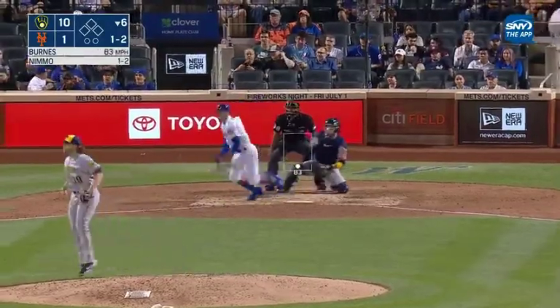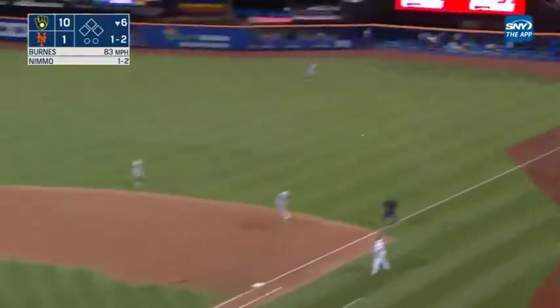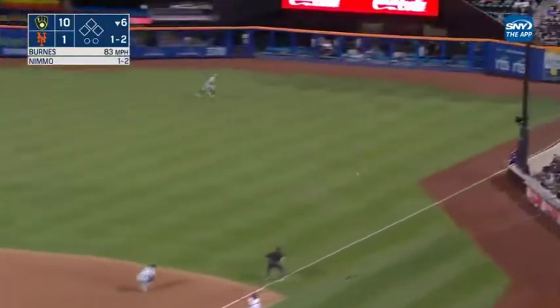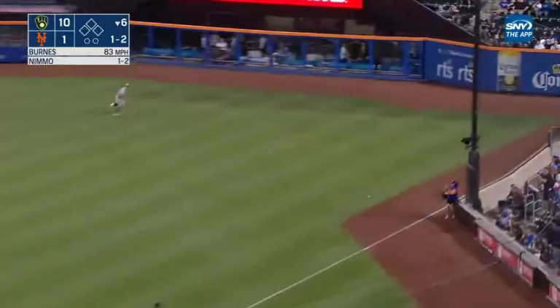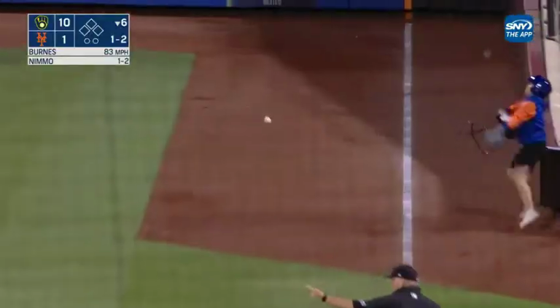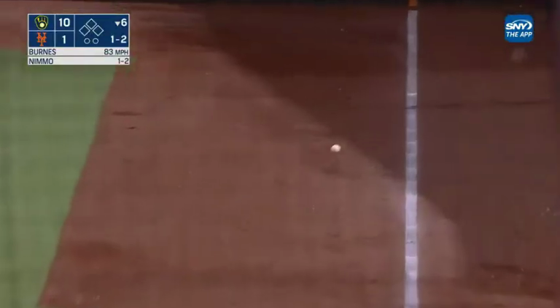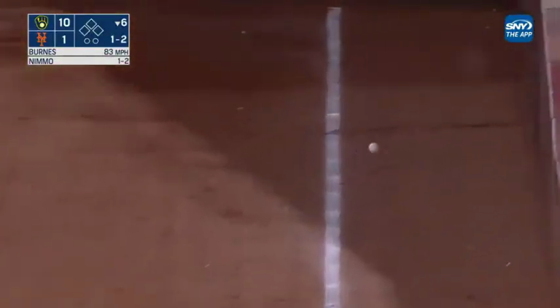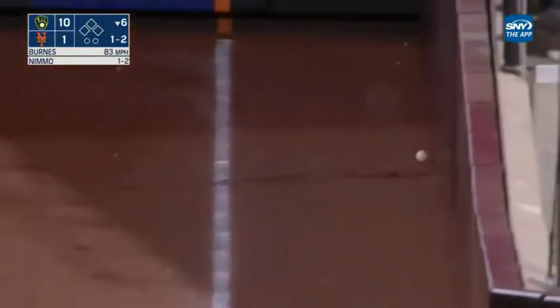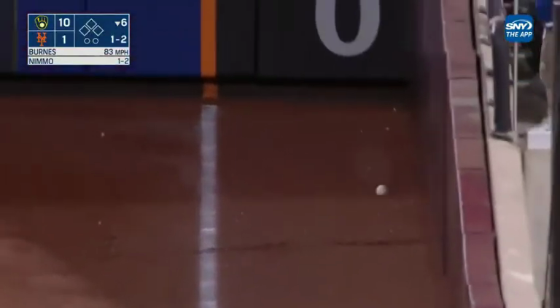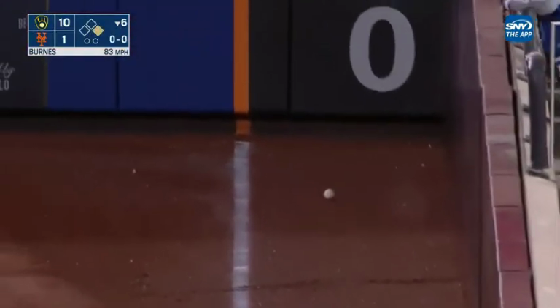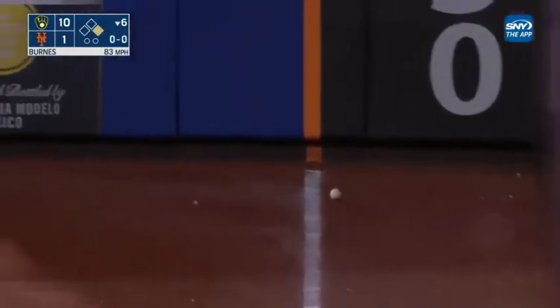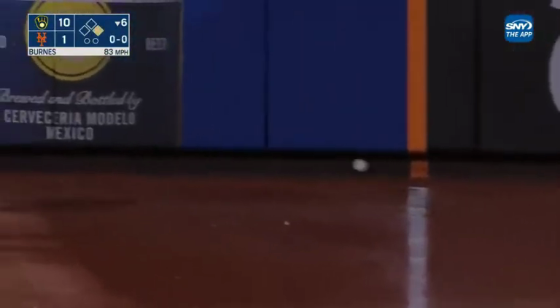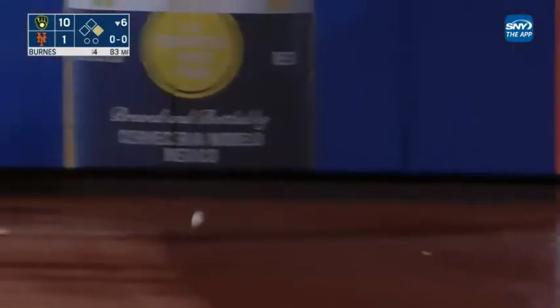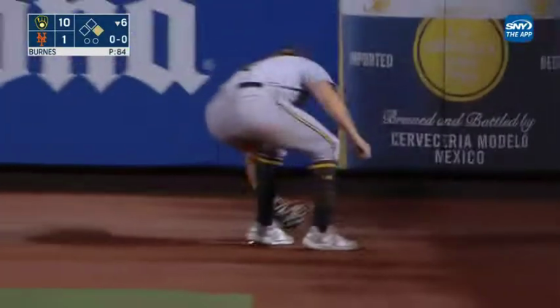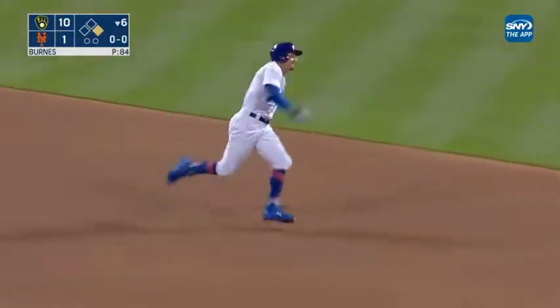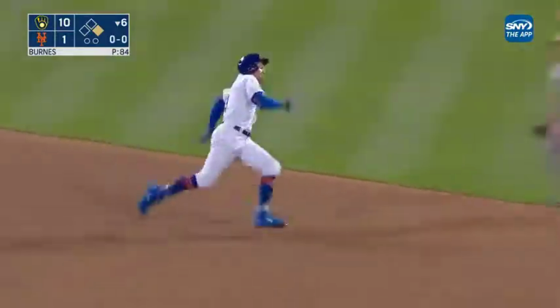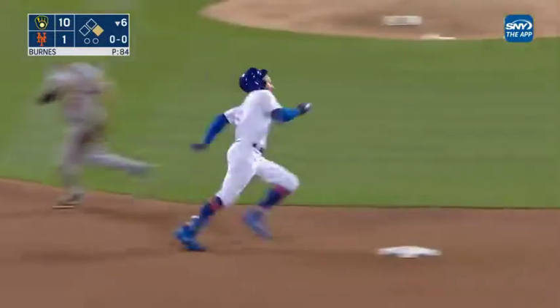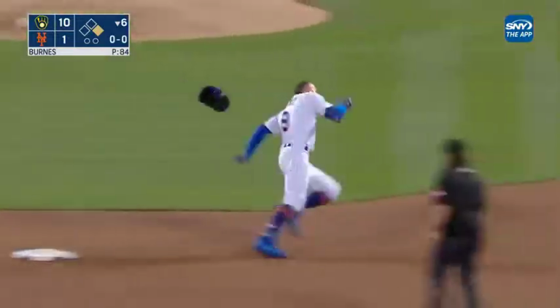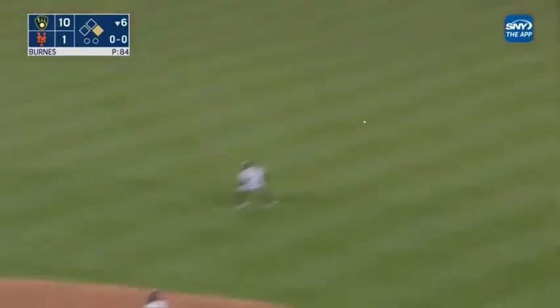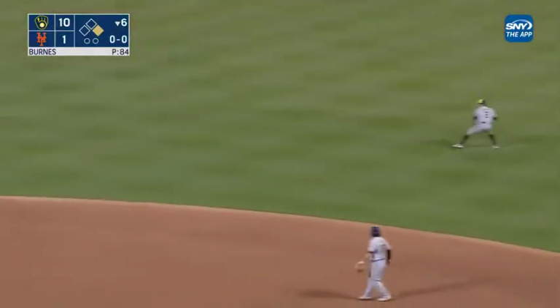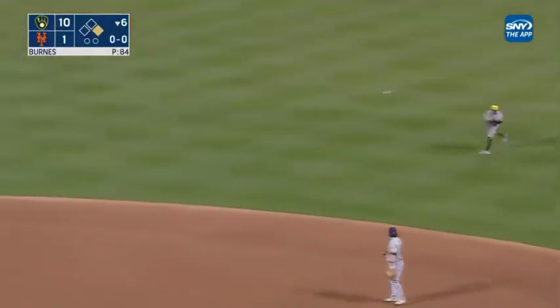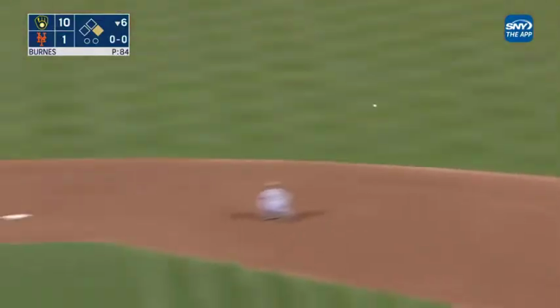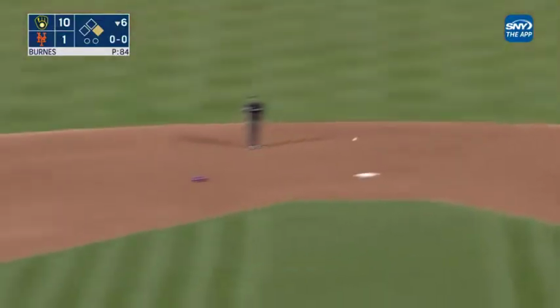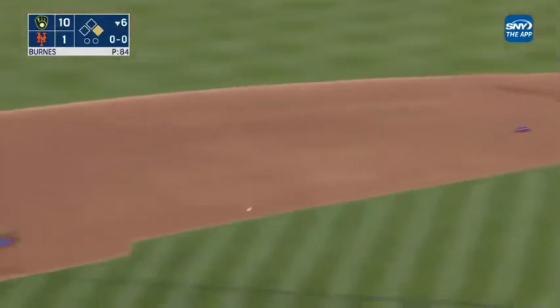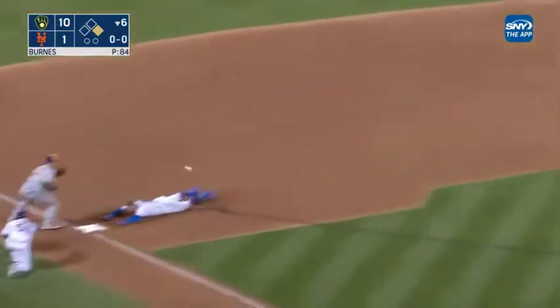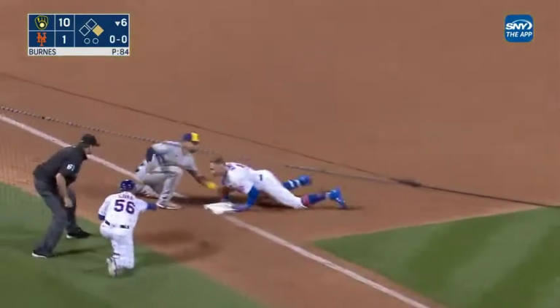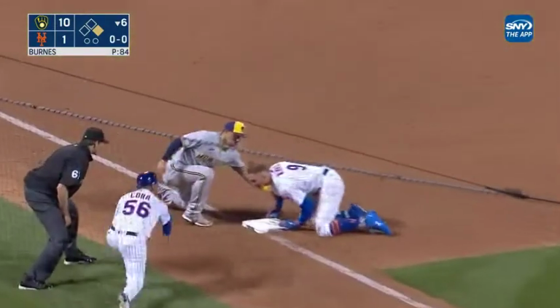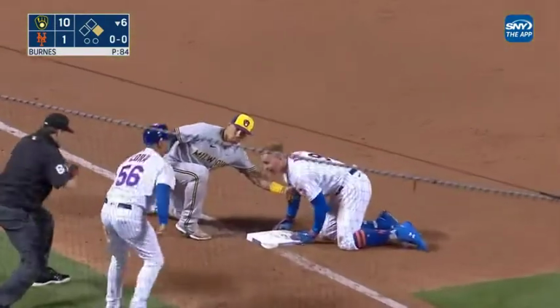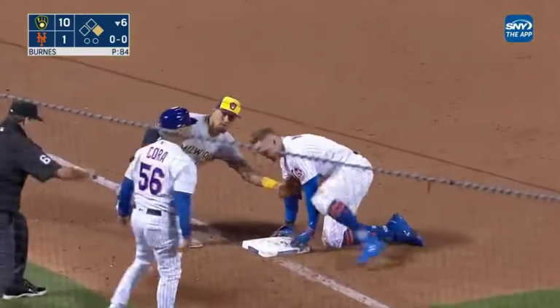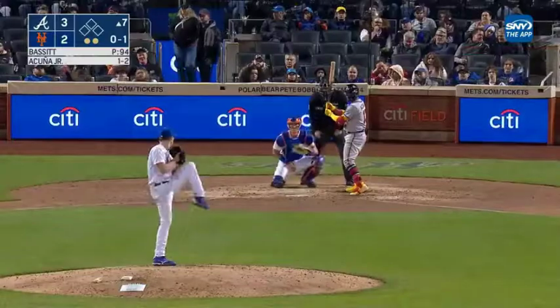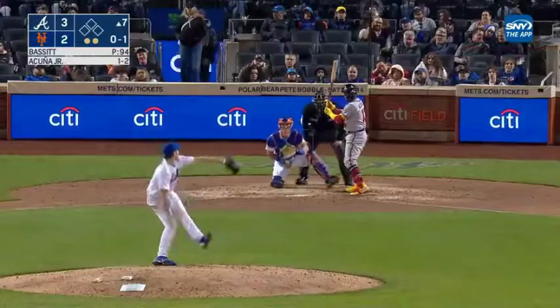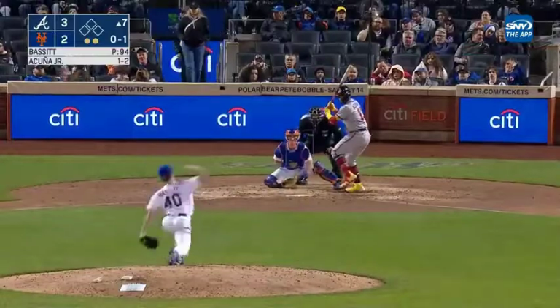That's drilled down the right field line by Nimmo, and he buries that in the corner for an extra base hit. Nimmo is going to tool around second and try for three. The relay throw to third by Arias — not in time.